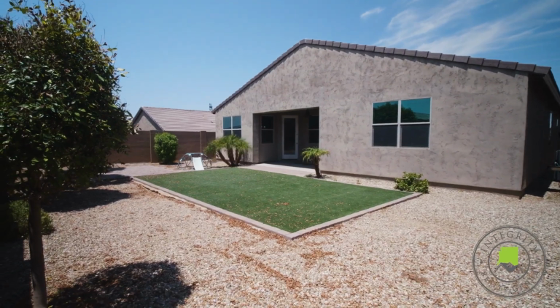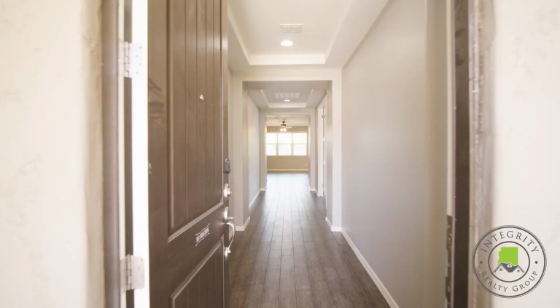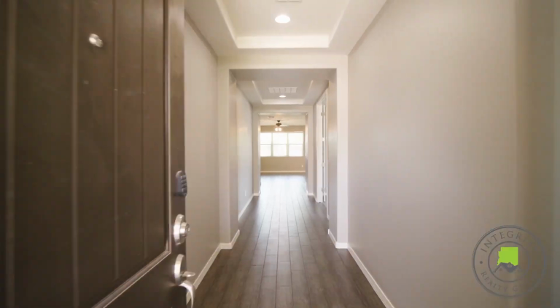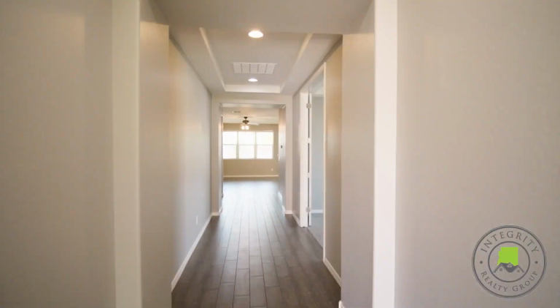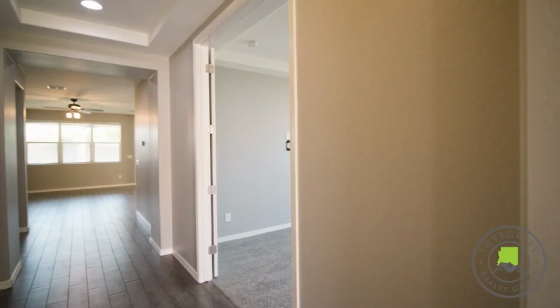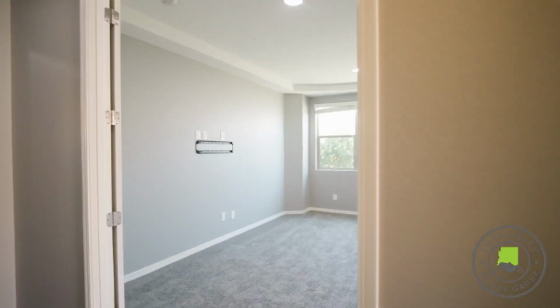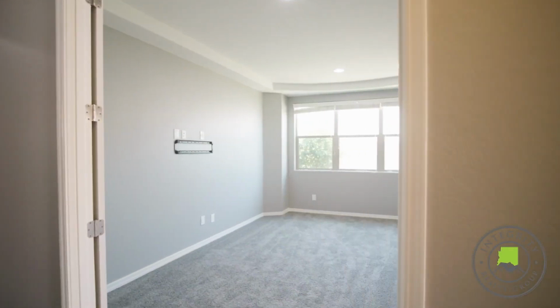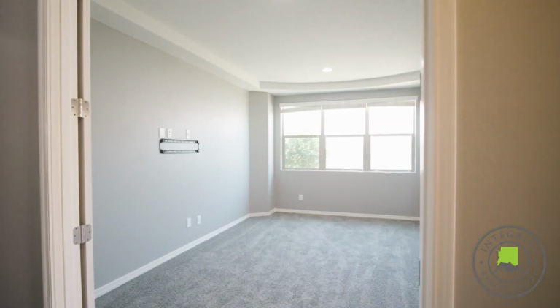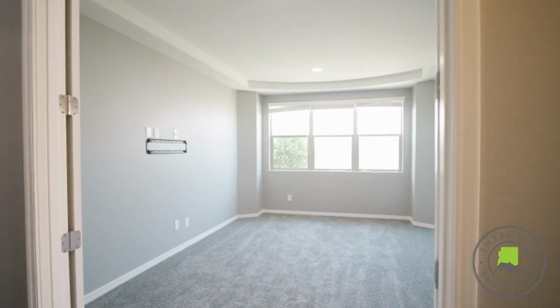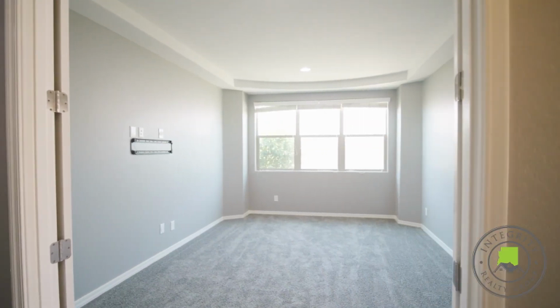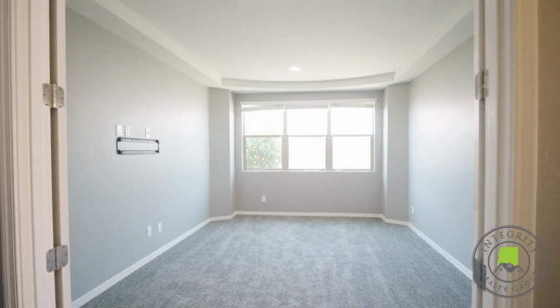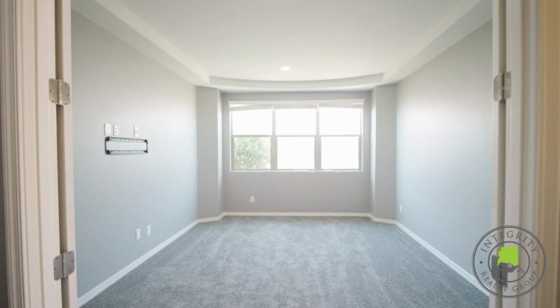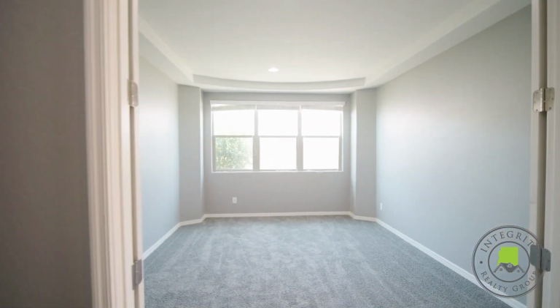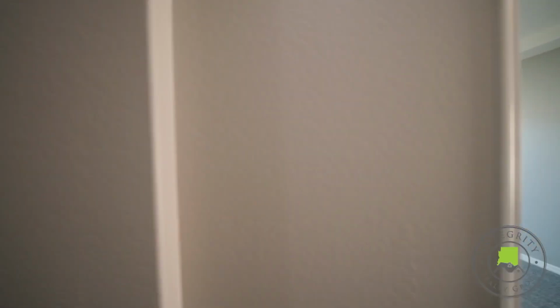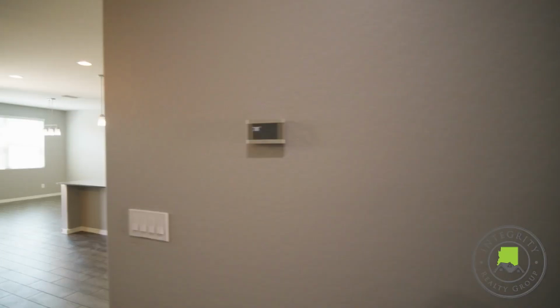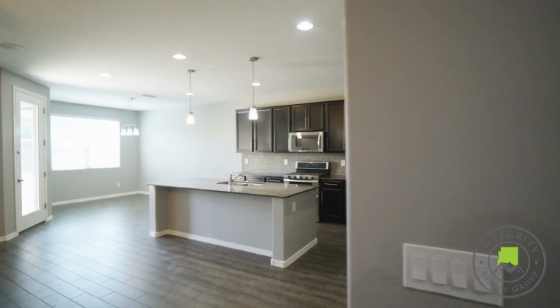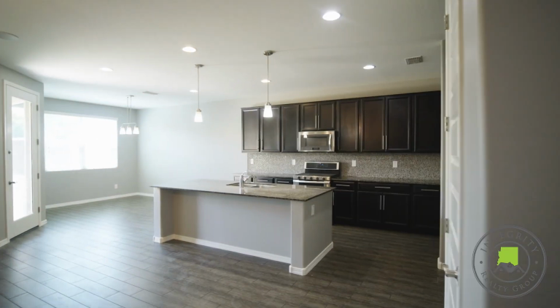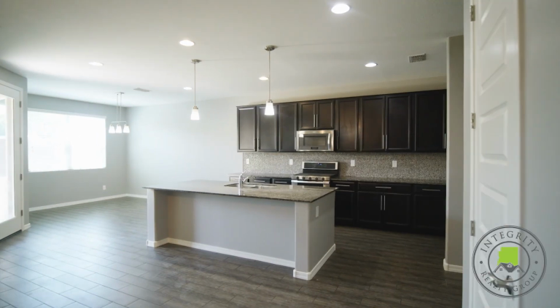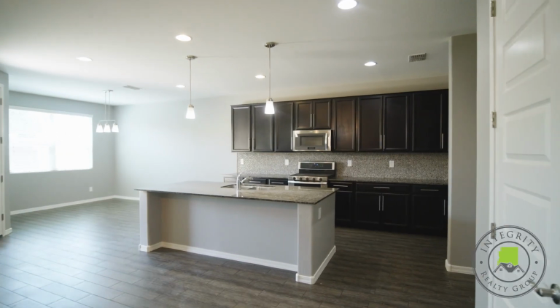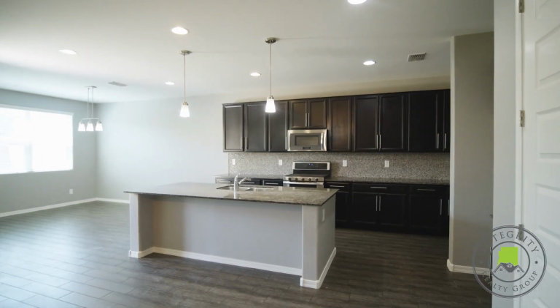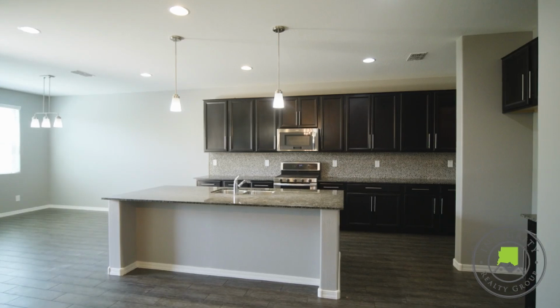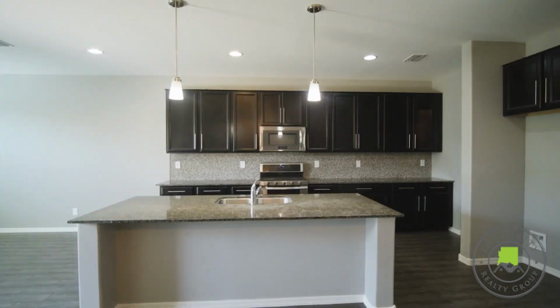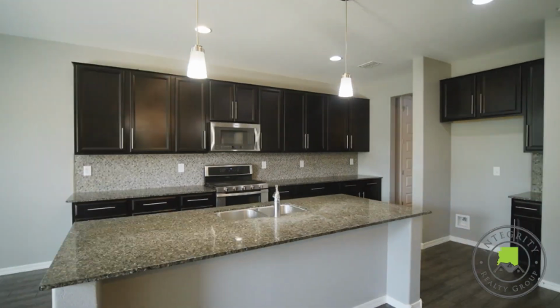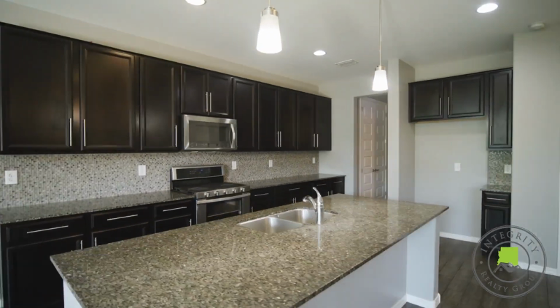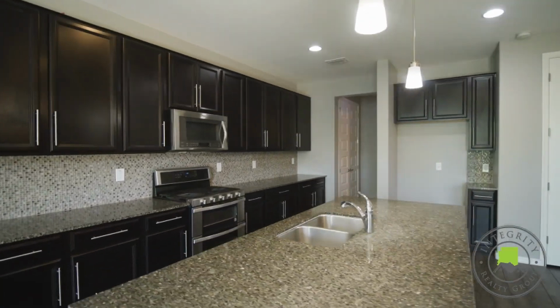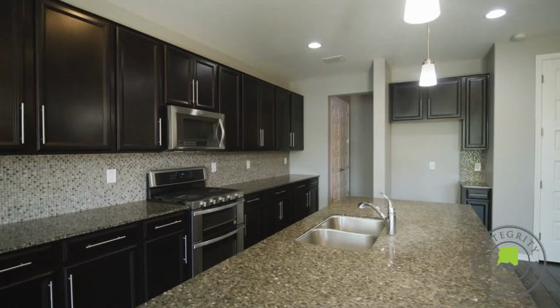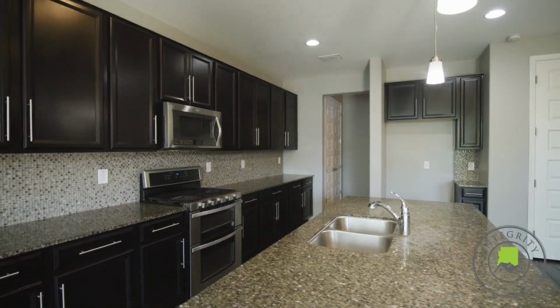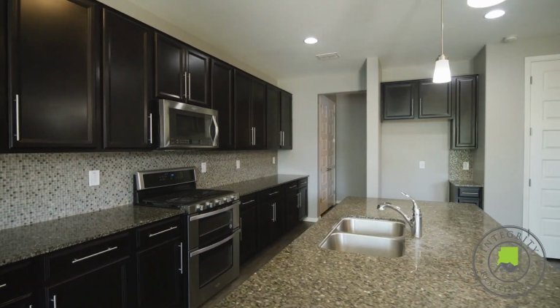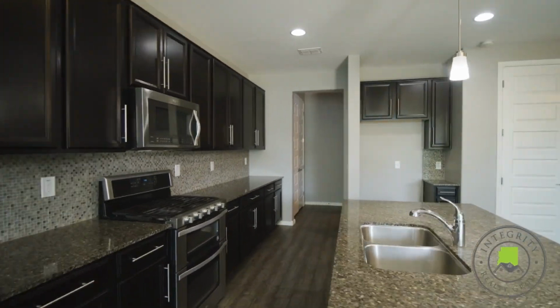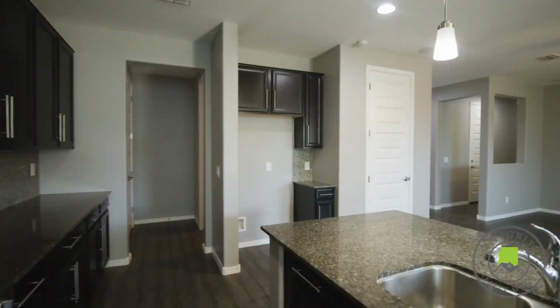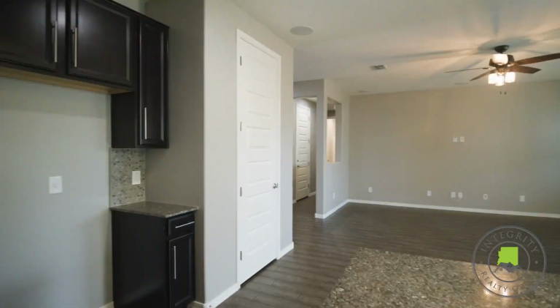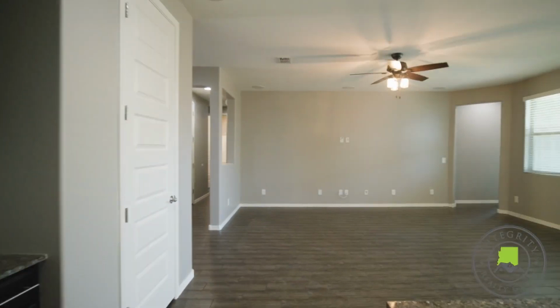This gorgeous Meritage home offers a split floor plan with a large office or den, as well as a three-car garage.